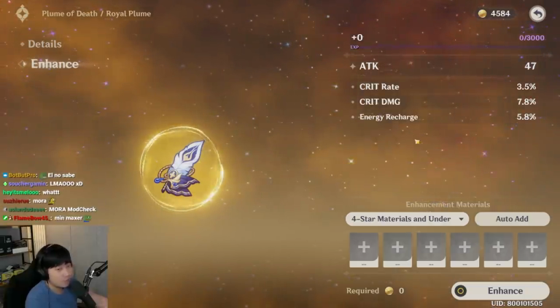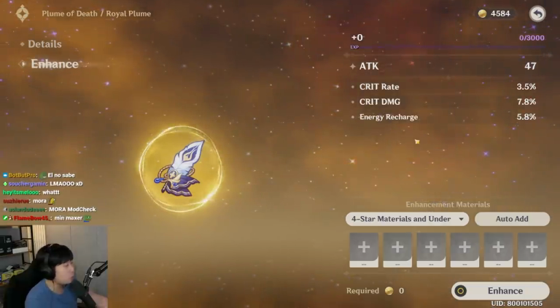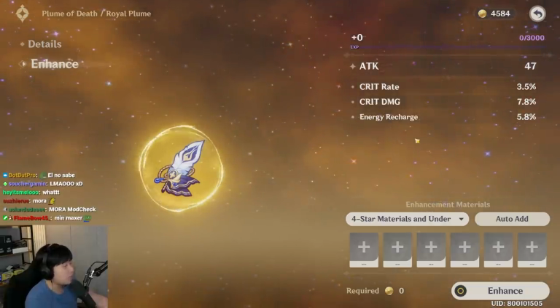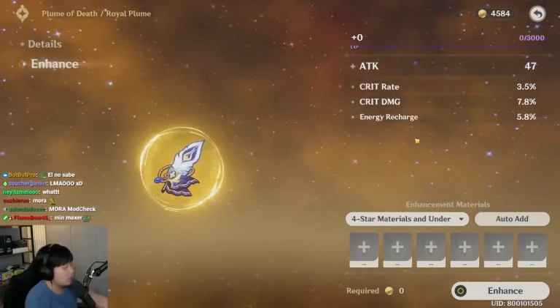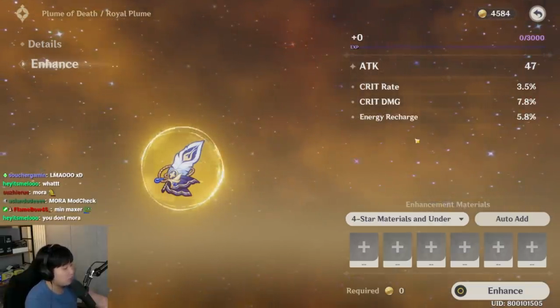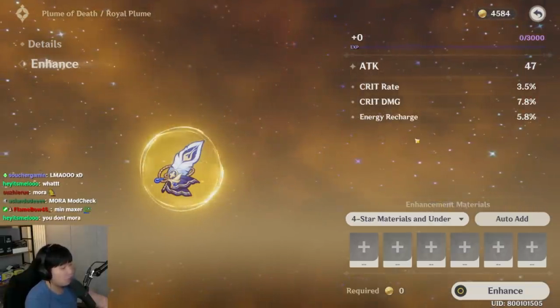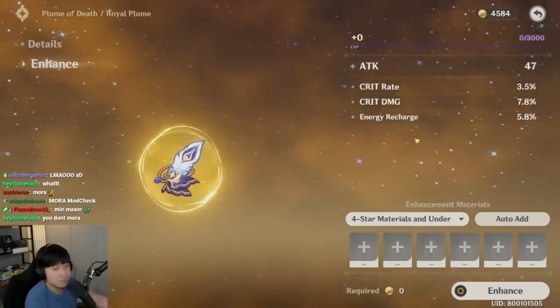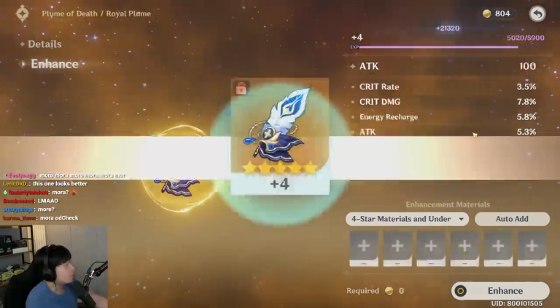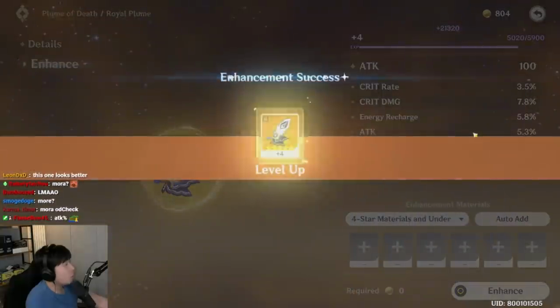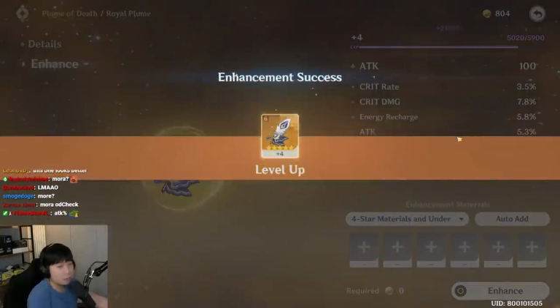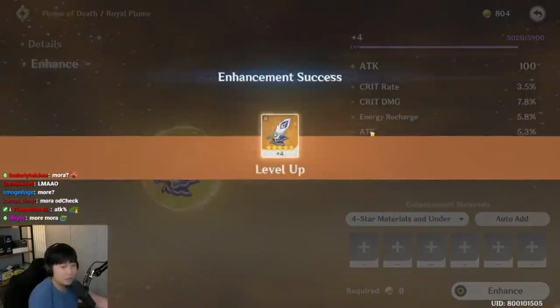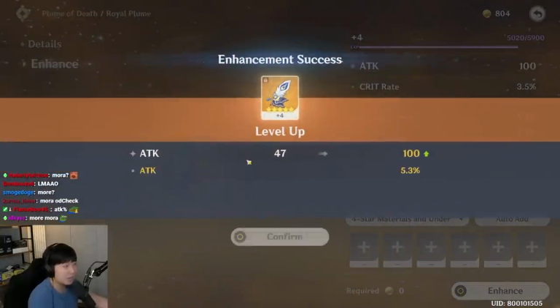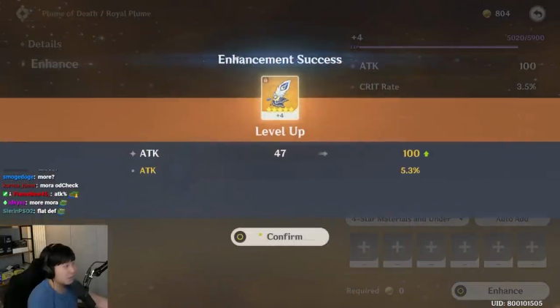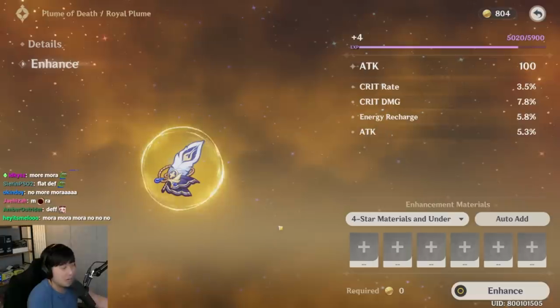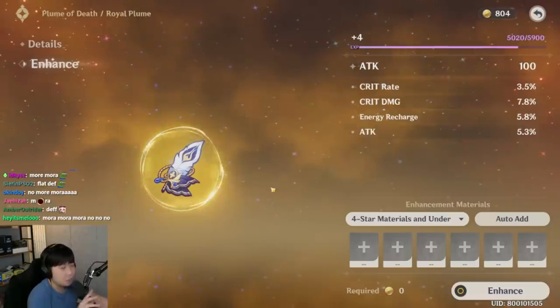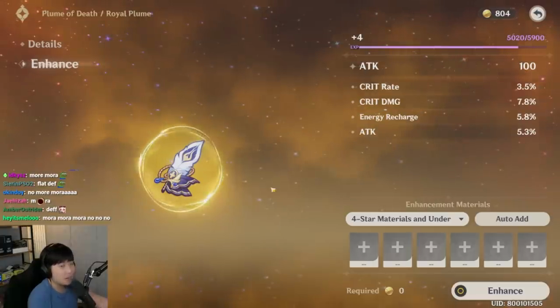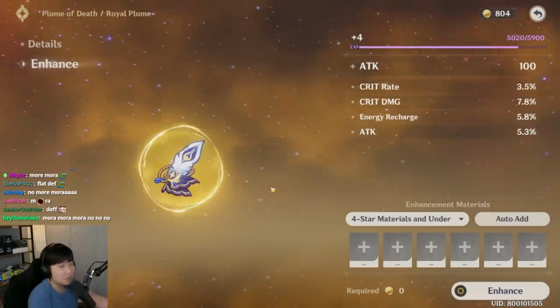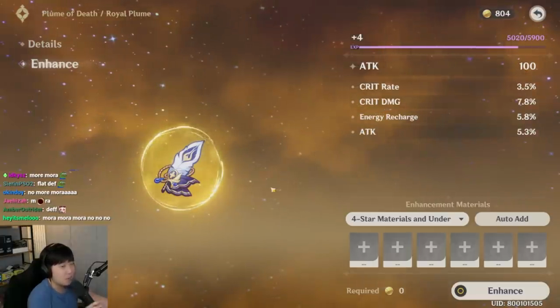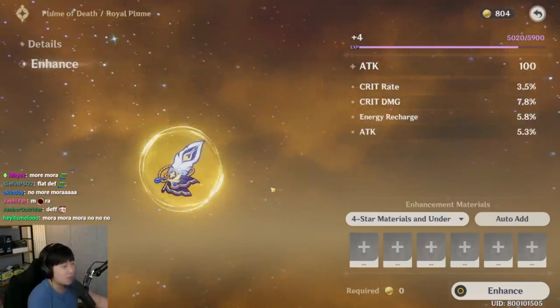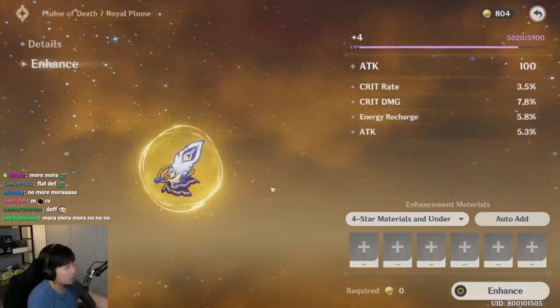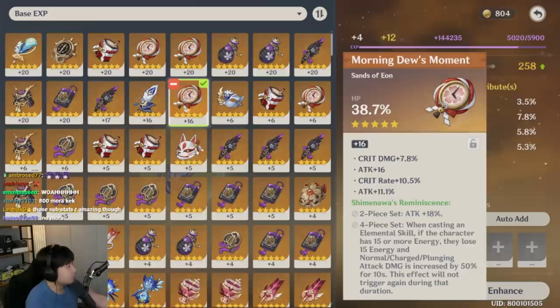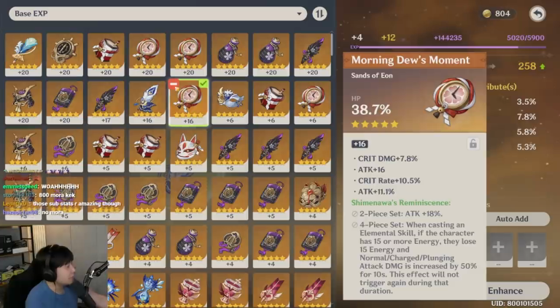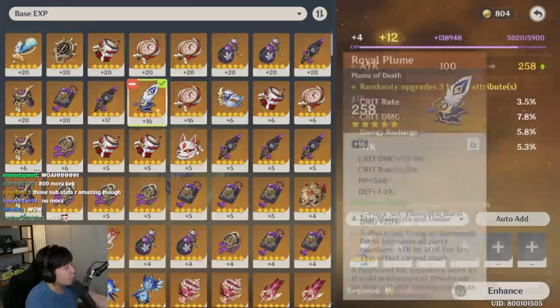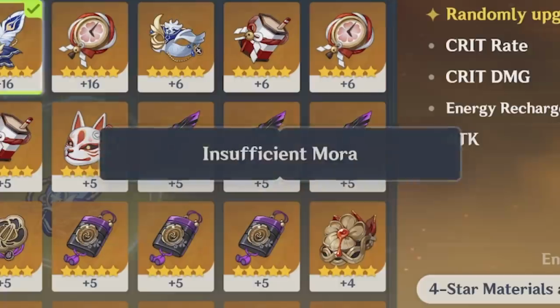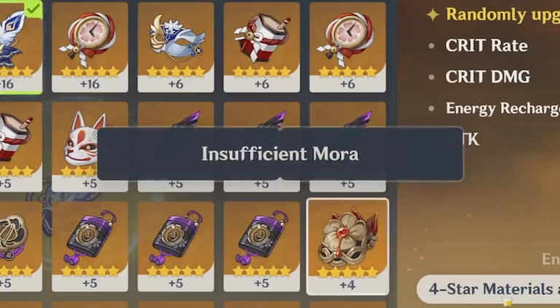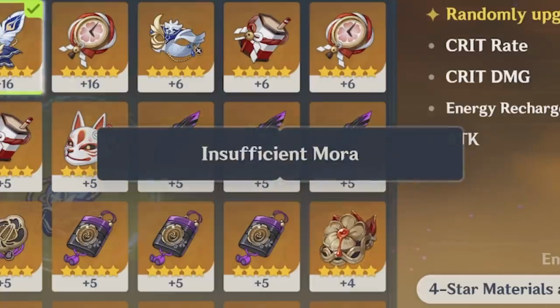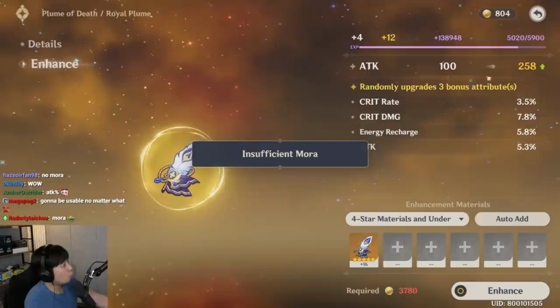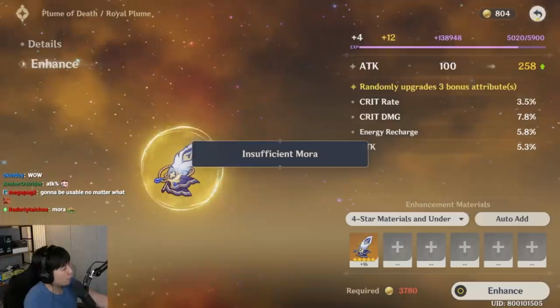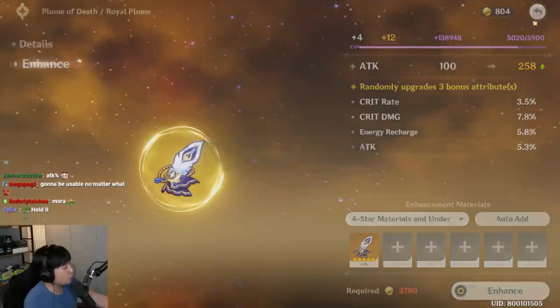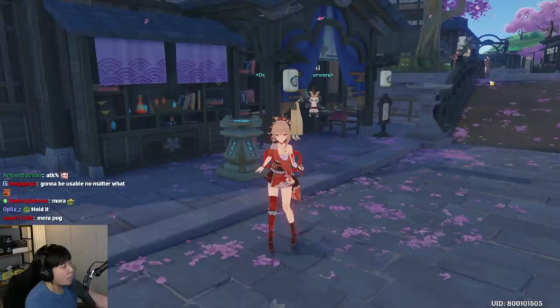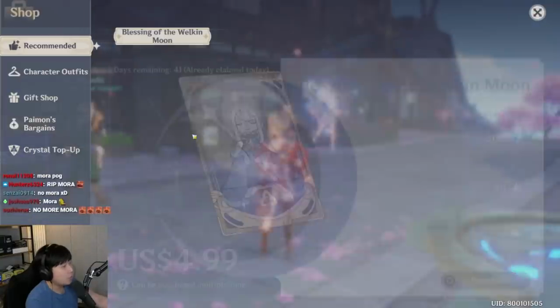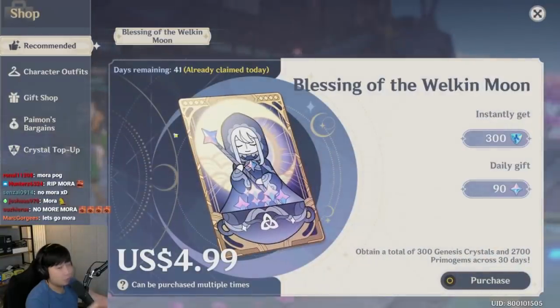Attack is also a magnet — you gotta be aware of that. Let's go — what happened to my Mora? For those who are a small spender or F2P, close your eyes a little bit. We want everything into crit rolls.